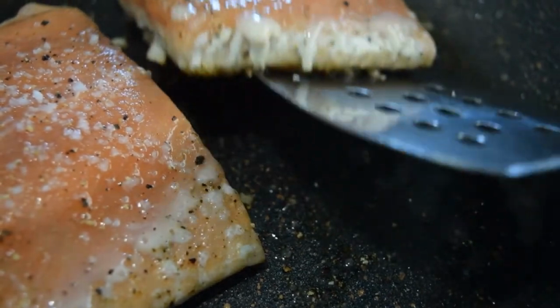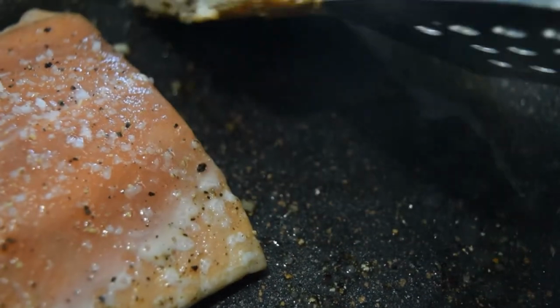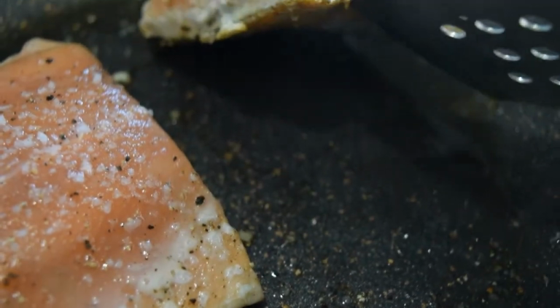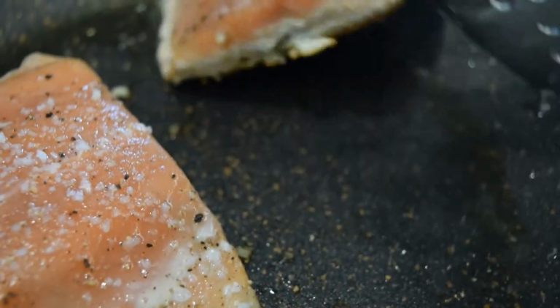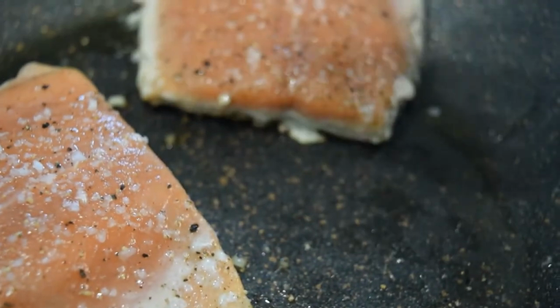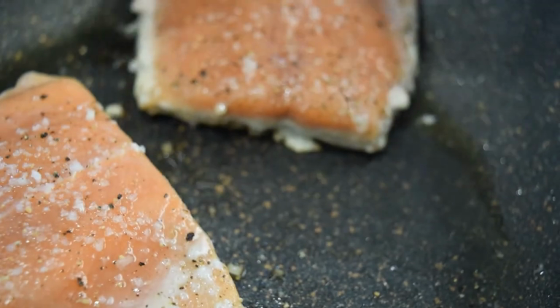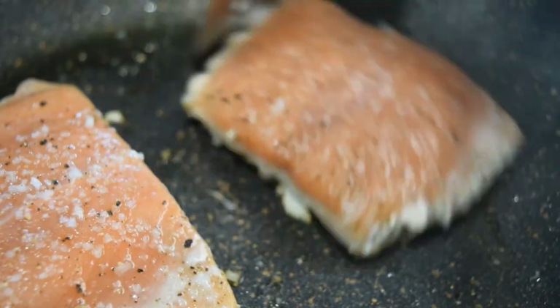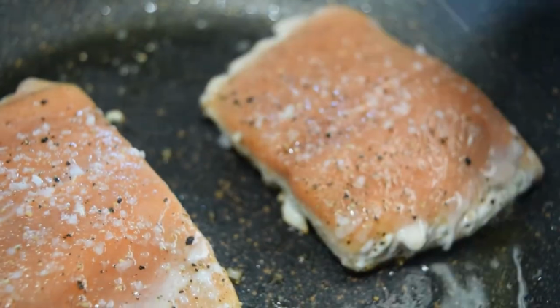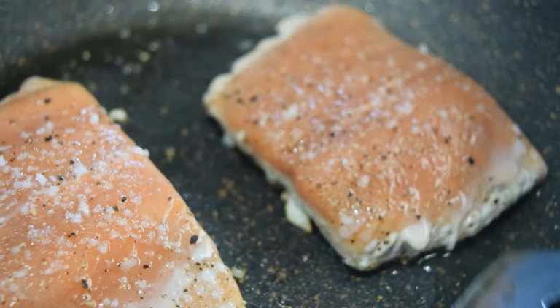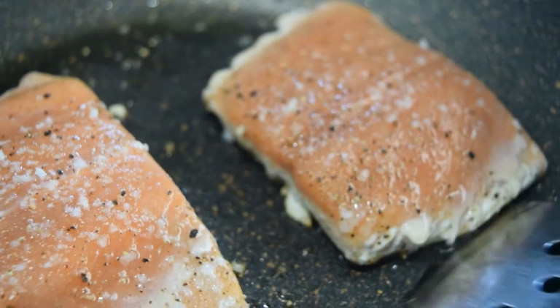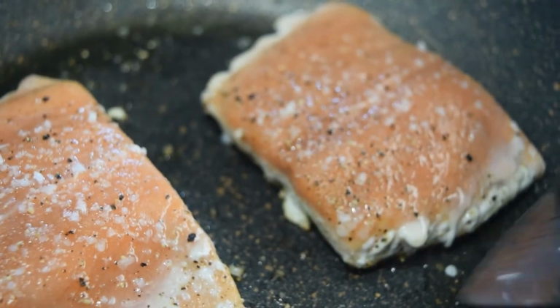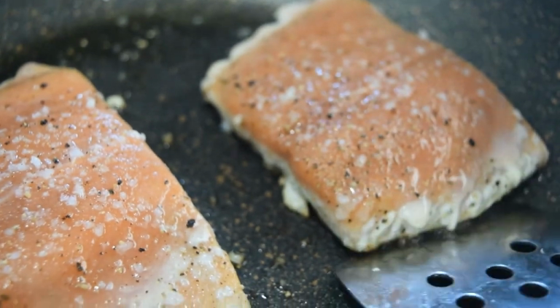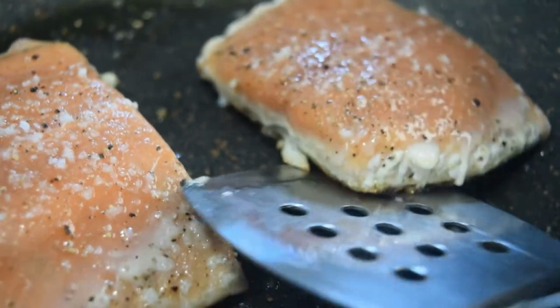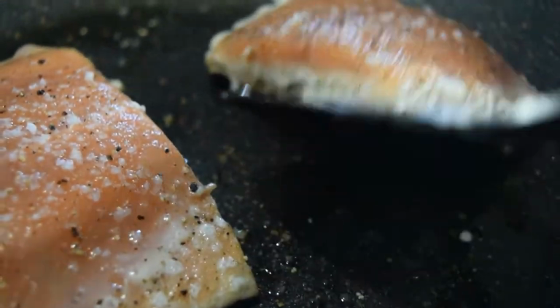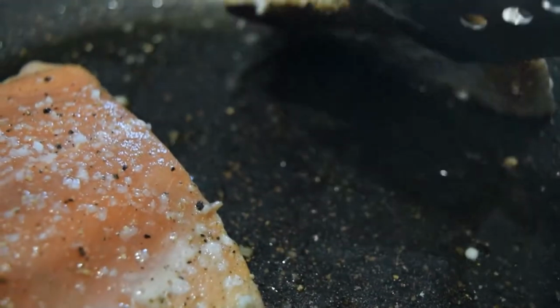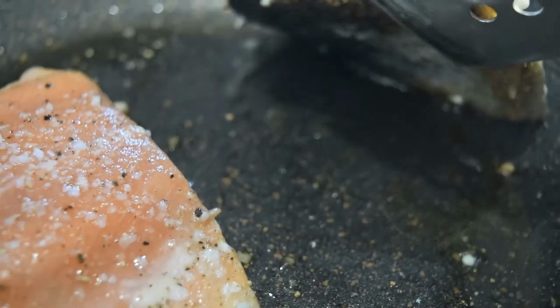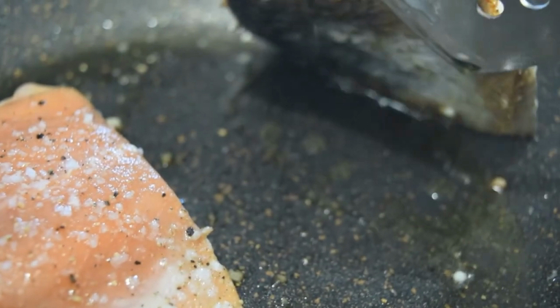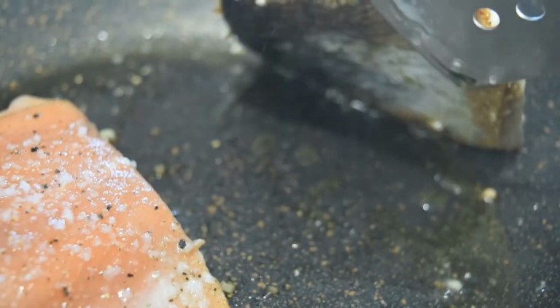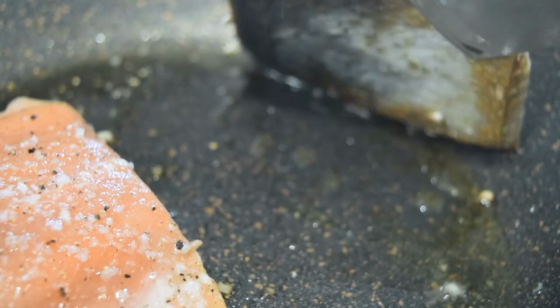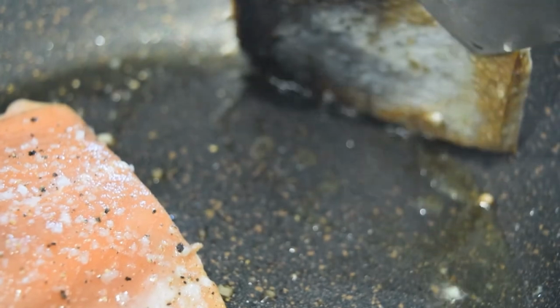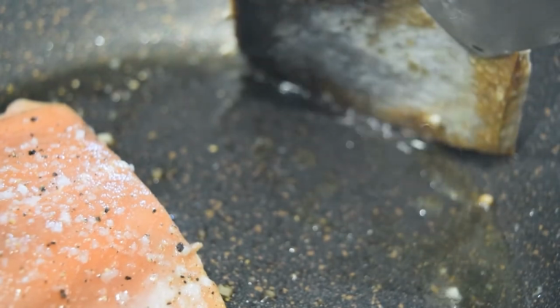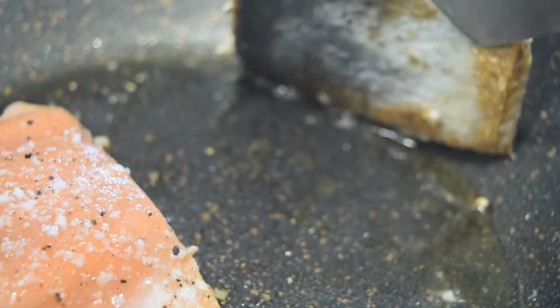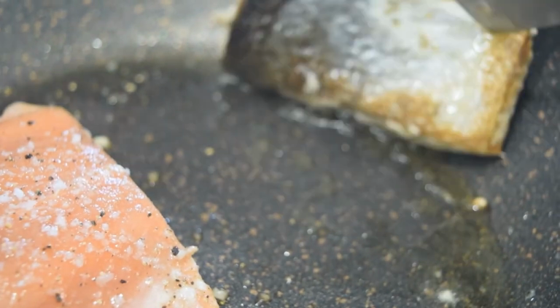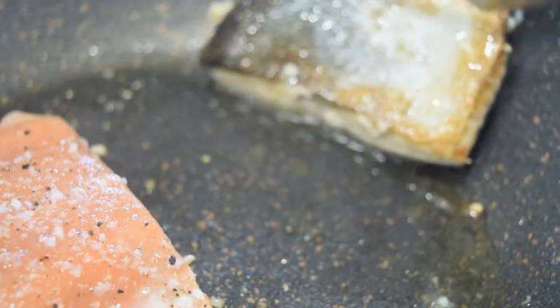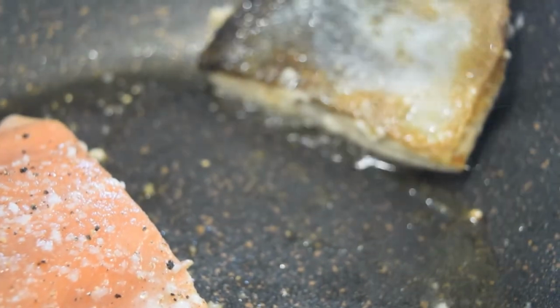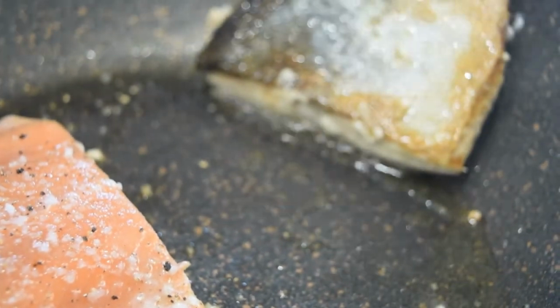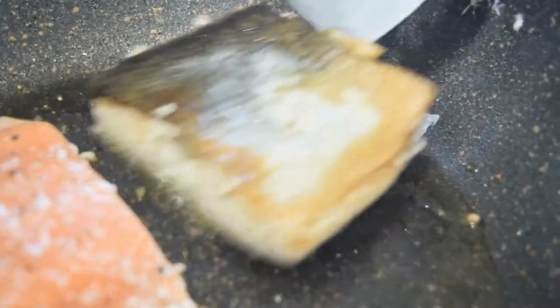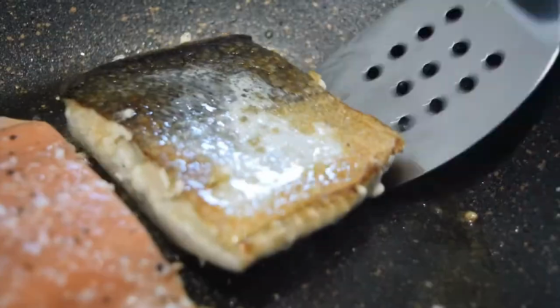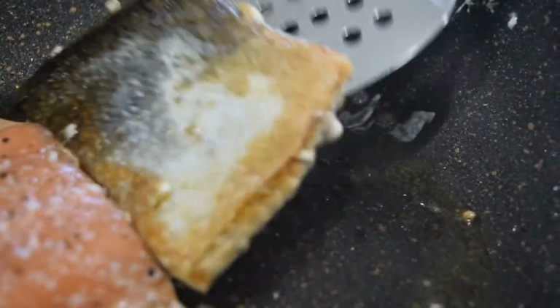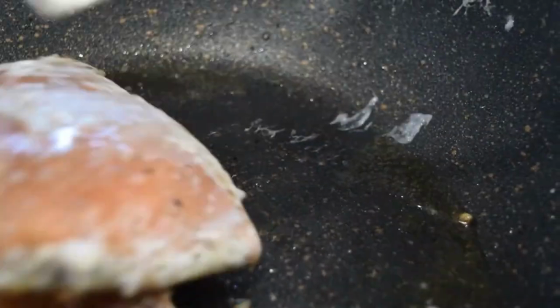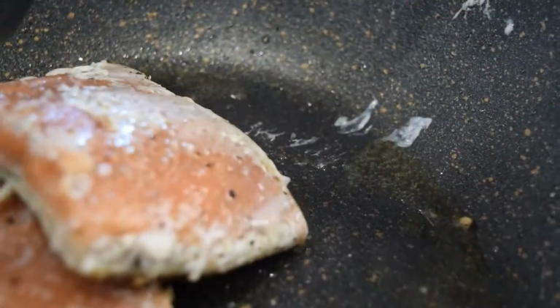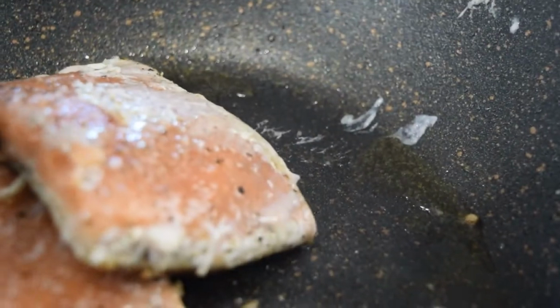Have a check. Lift up your salmon a little and look to see if the skin is crispy. If it isn't, leave it to carry on cooking for a few more minutes and check again.